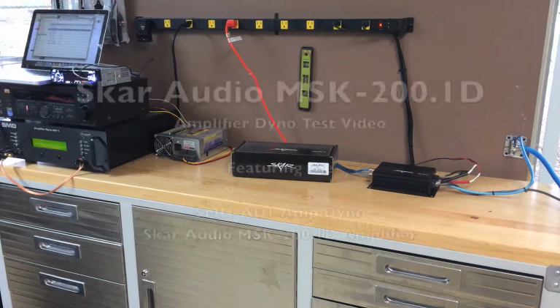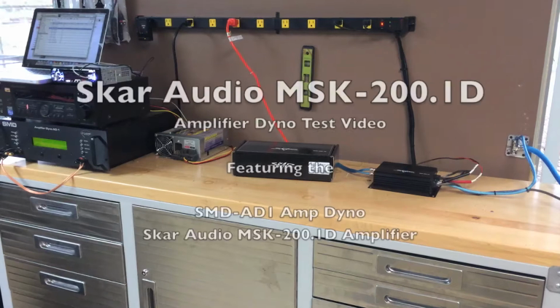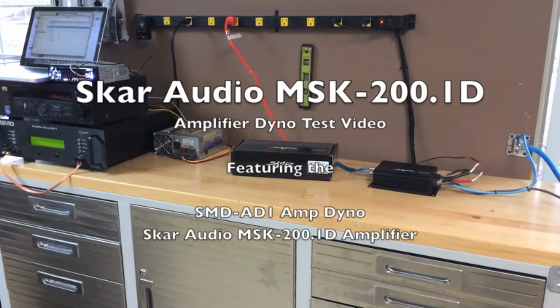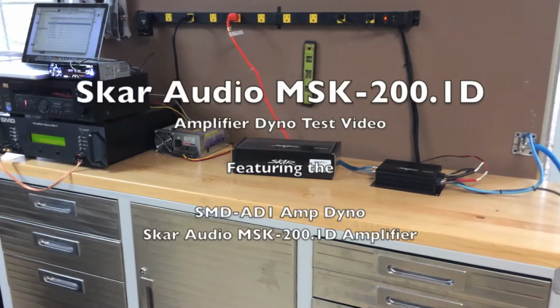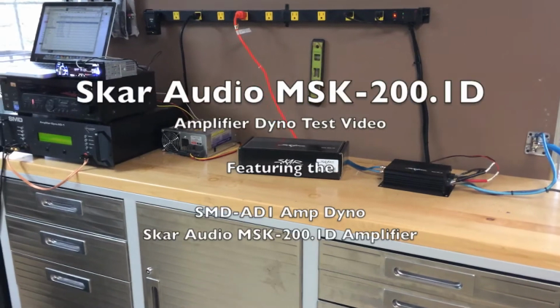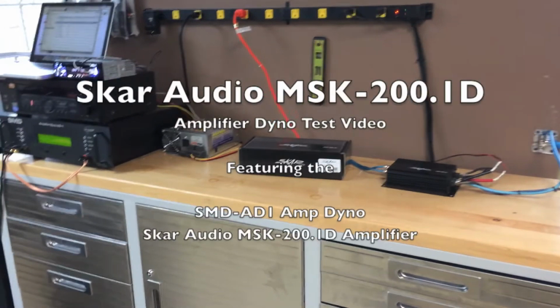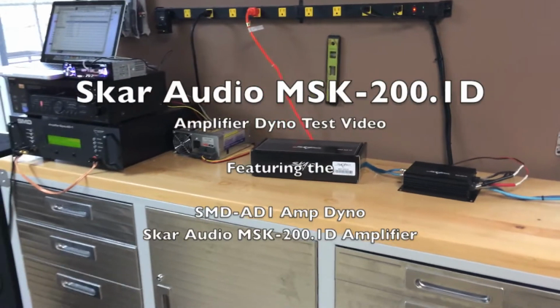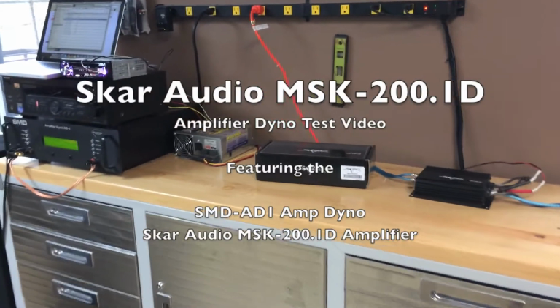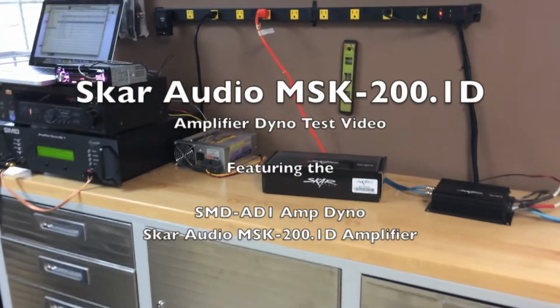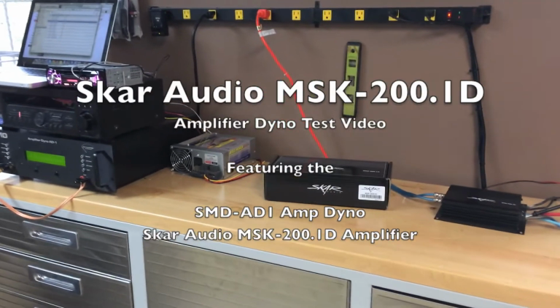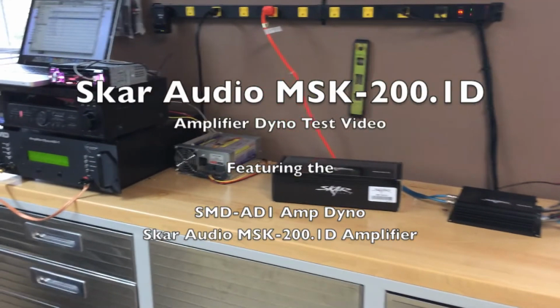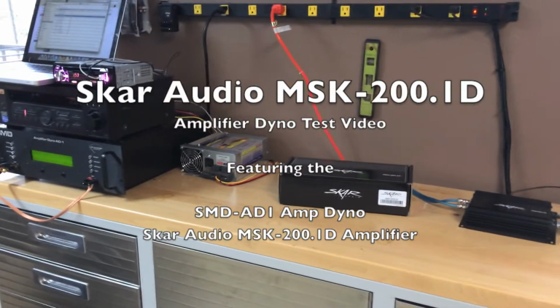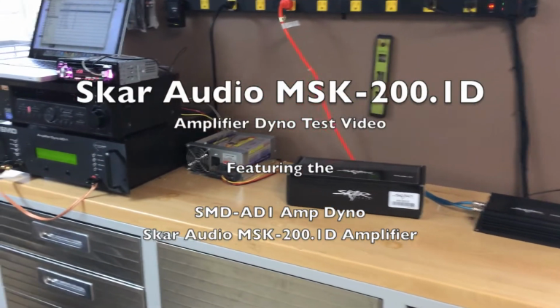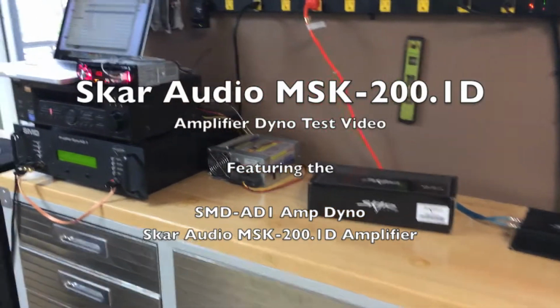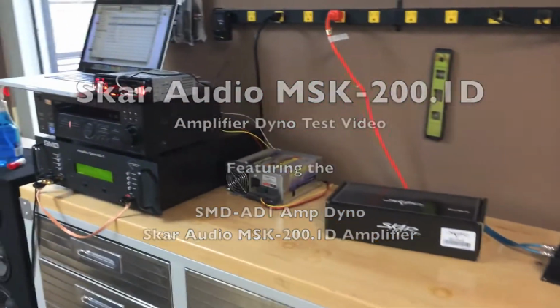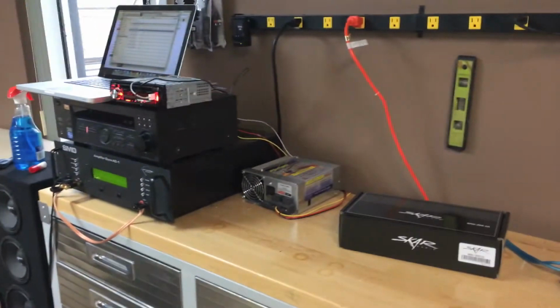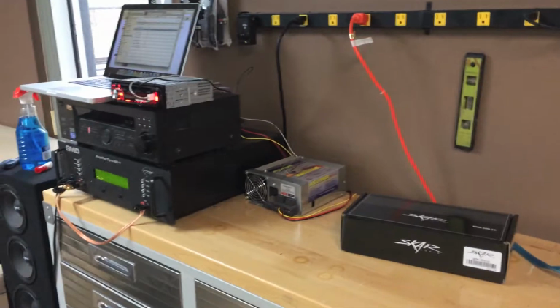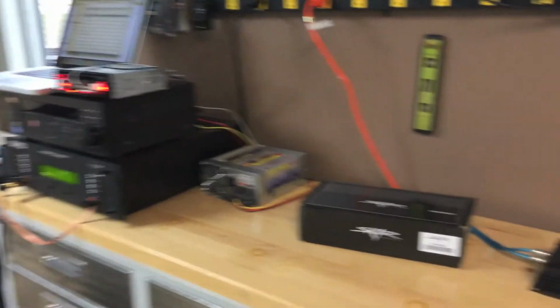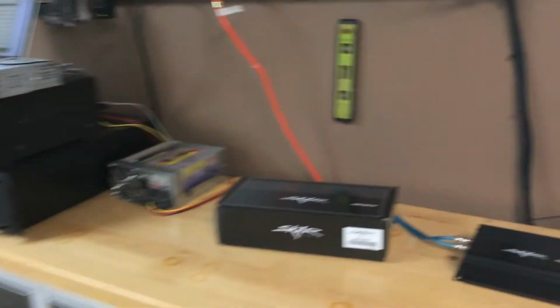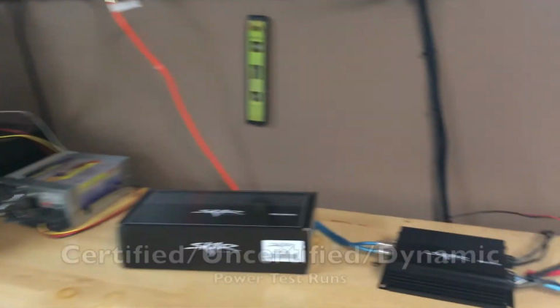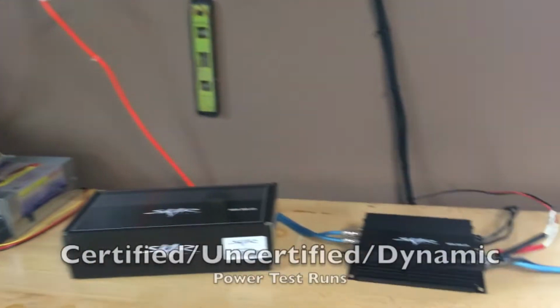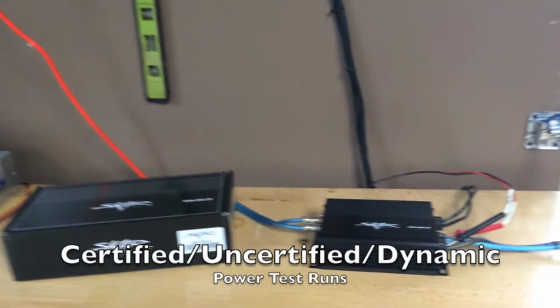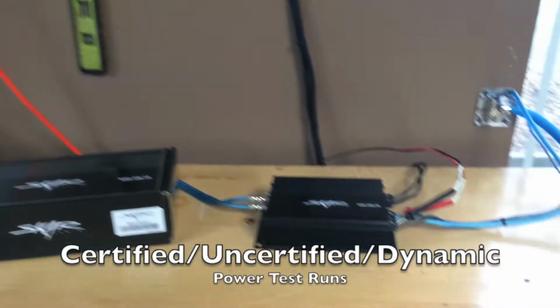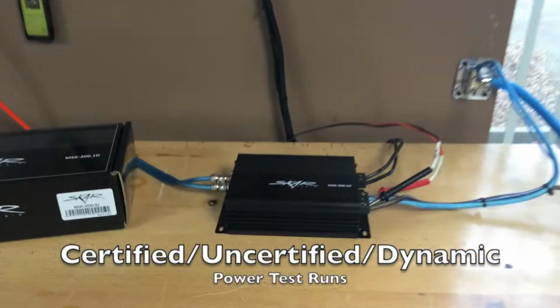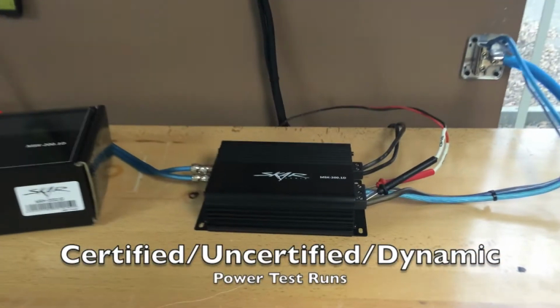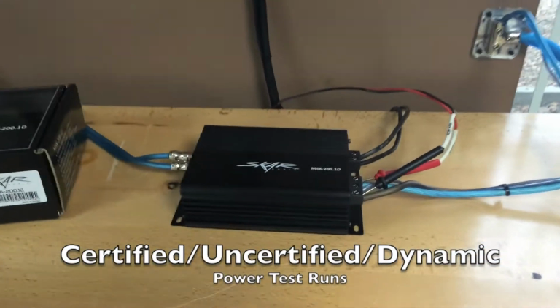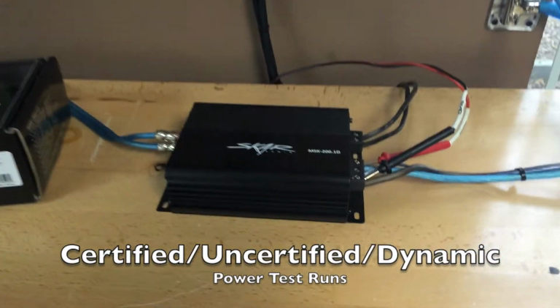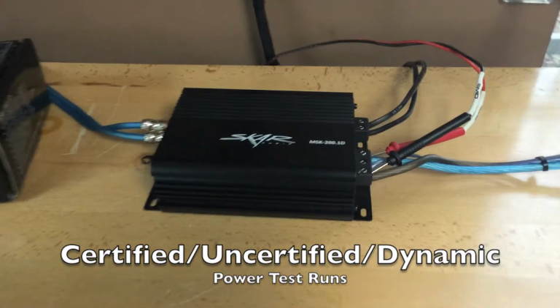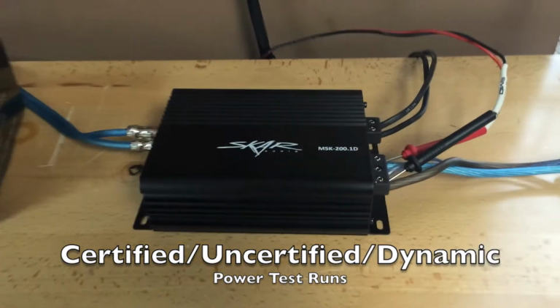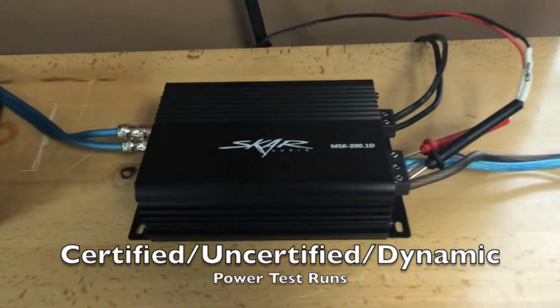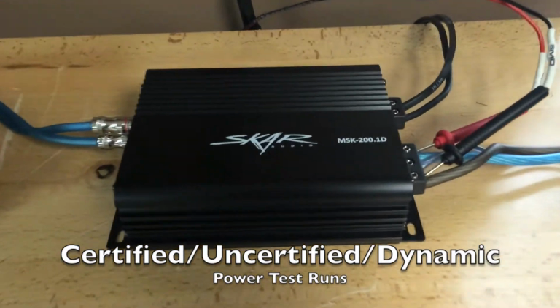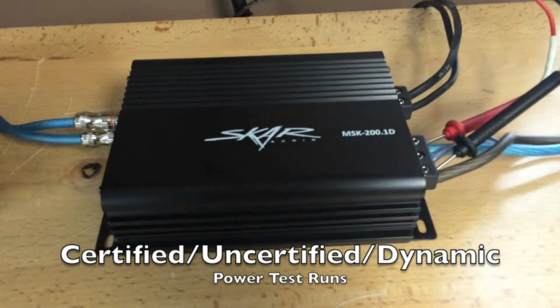What's going on guys? Today we're here at the Scar Audio Headquarters. We're going to make a video today displaying the brand new, just released MSK200.1.